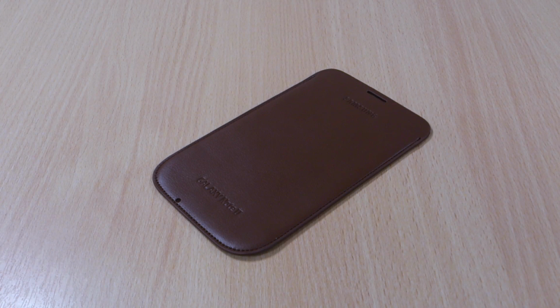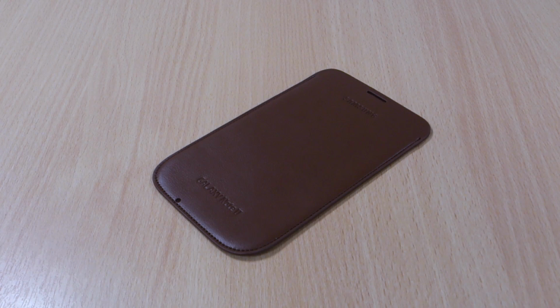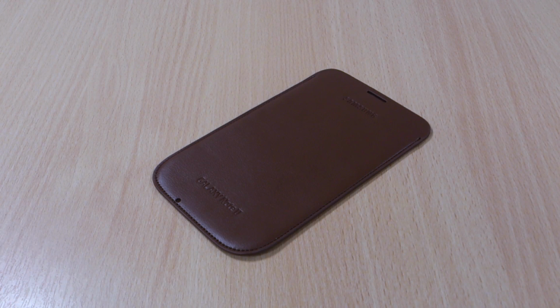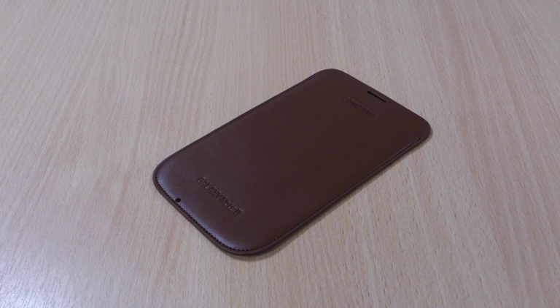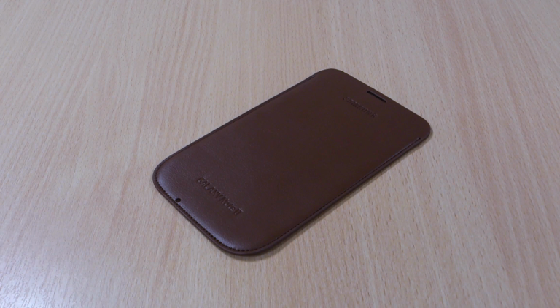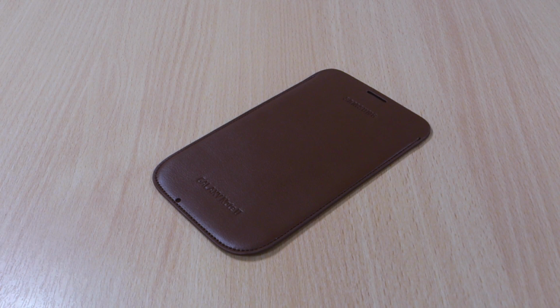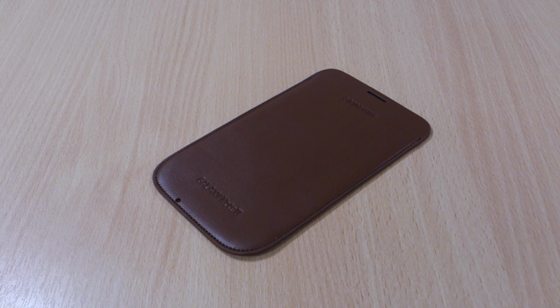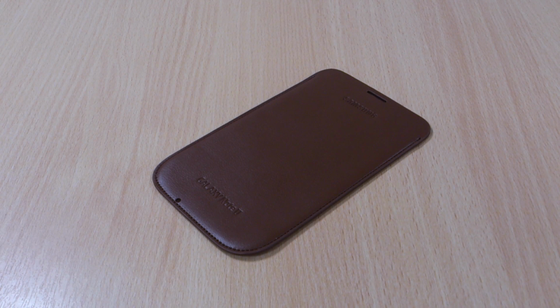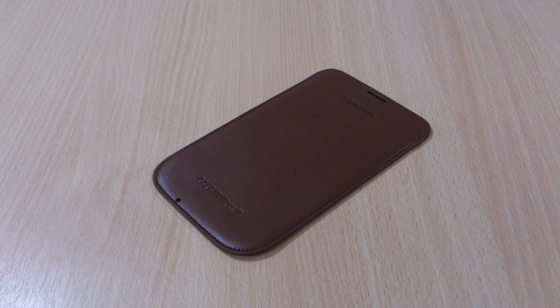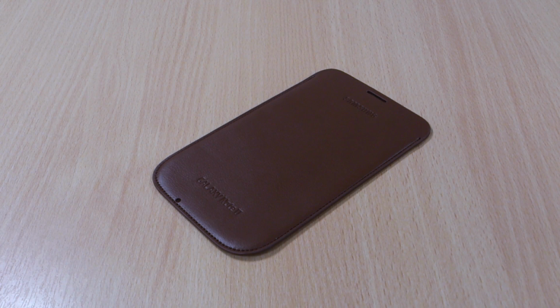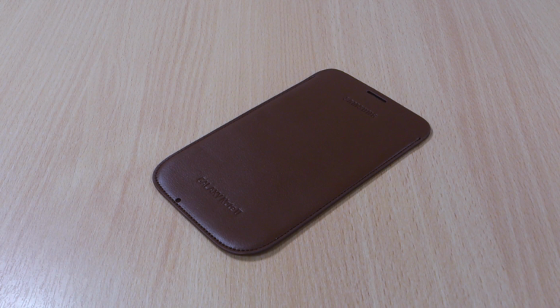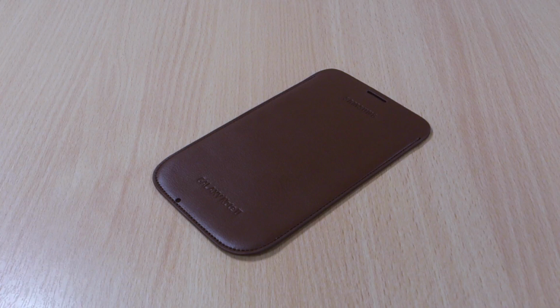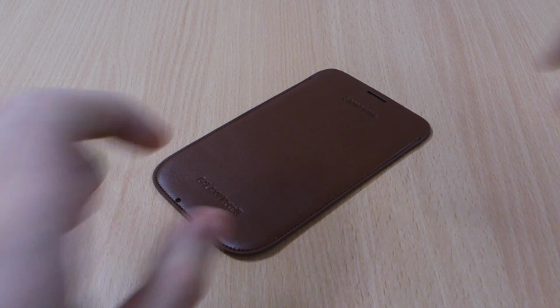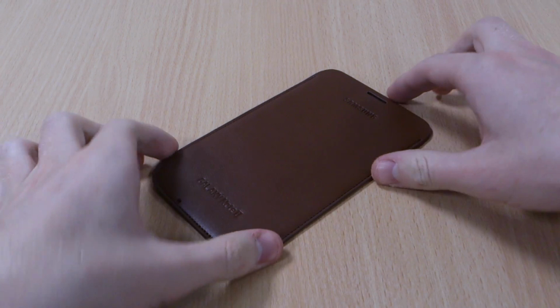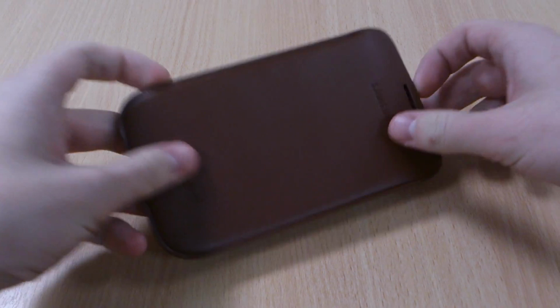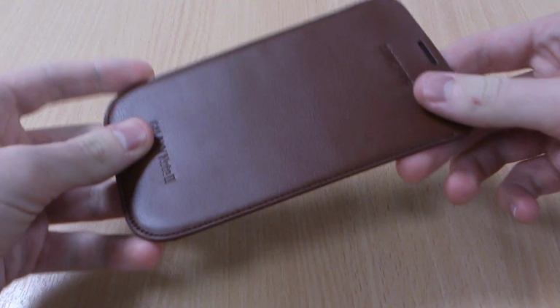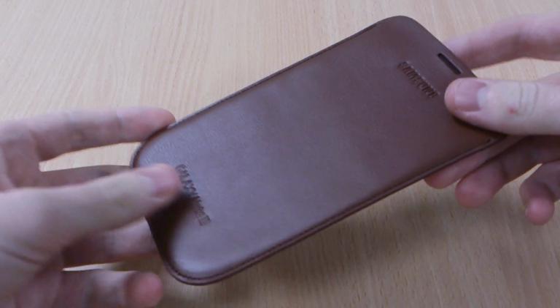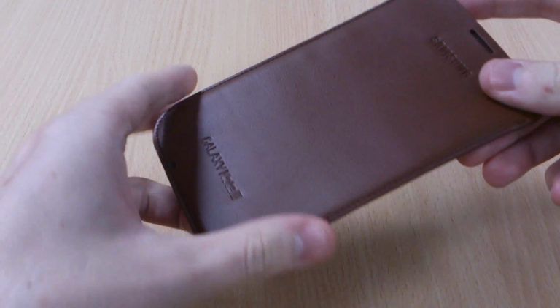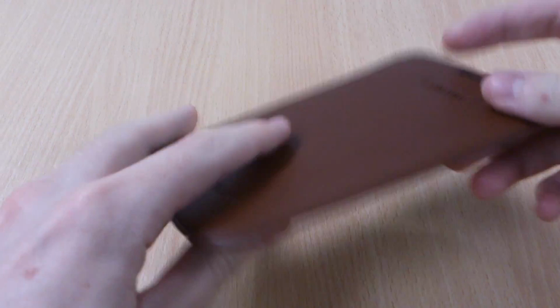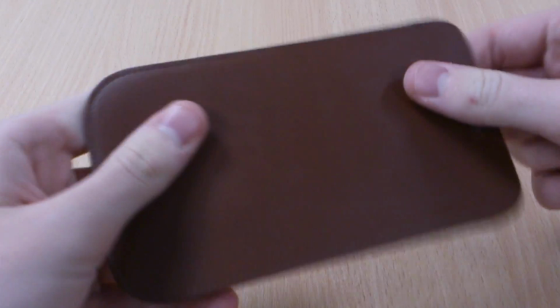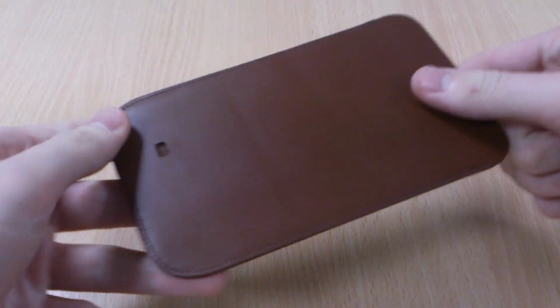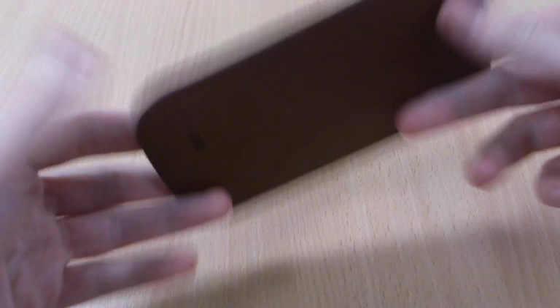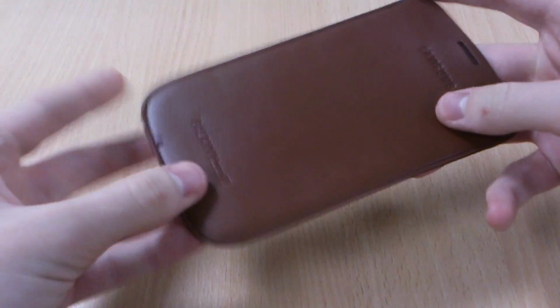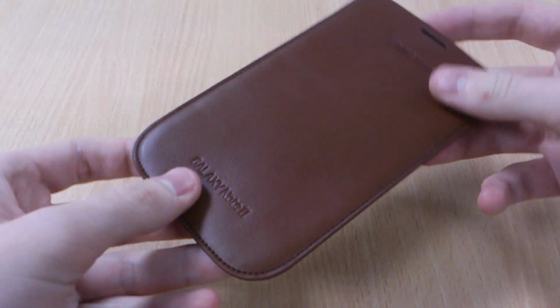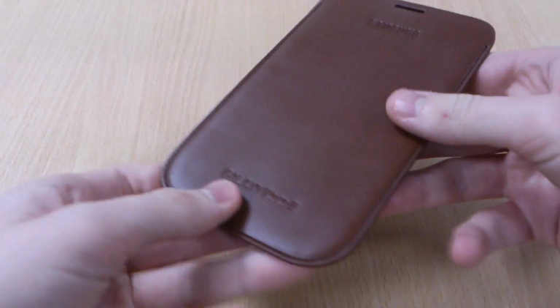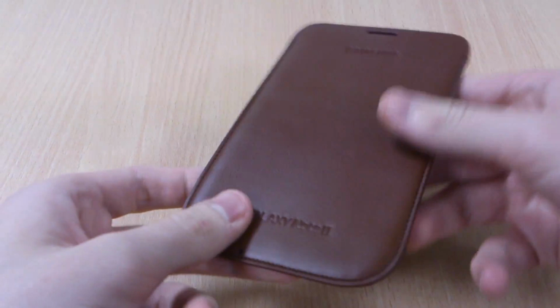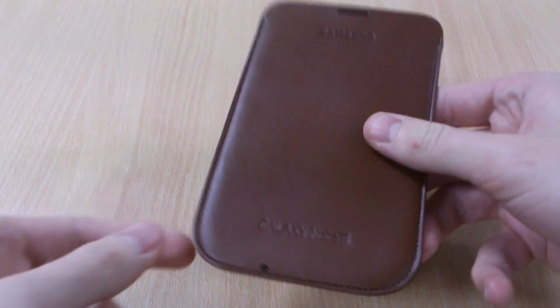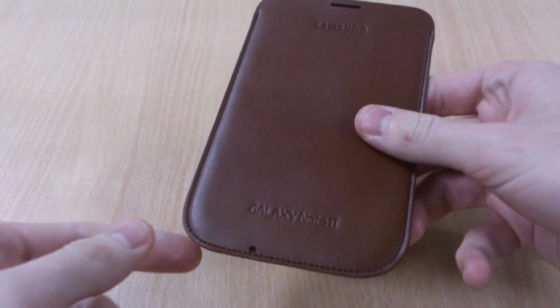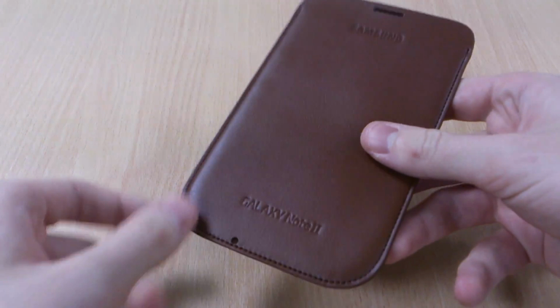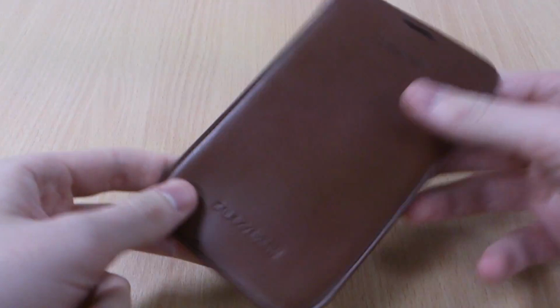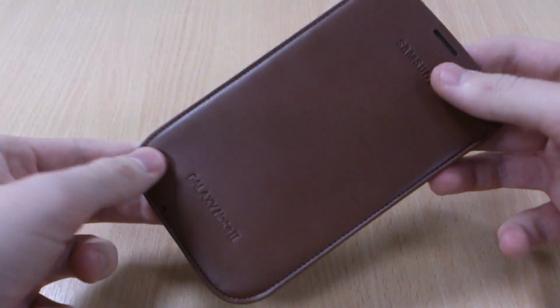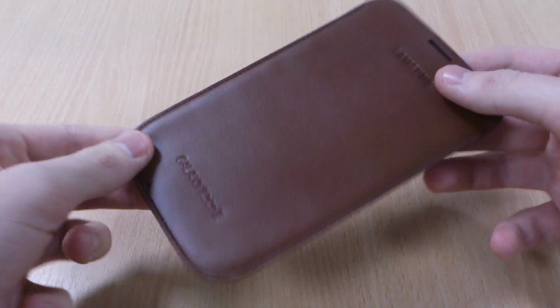Hi, this is Luke and this is my review of the official Samsung Galaxy Note 2 slip pouch, and this one is in brown. There are two brown versions available for this case — this is the lighter brown, more of a tan colour.